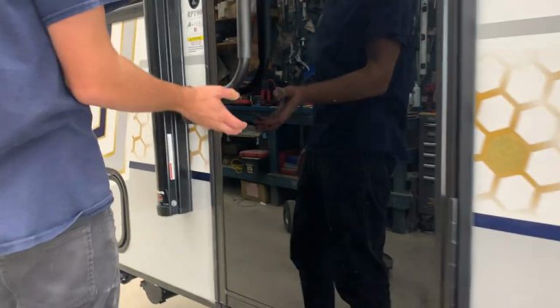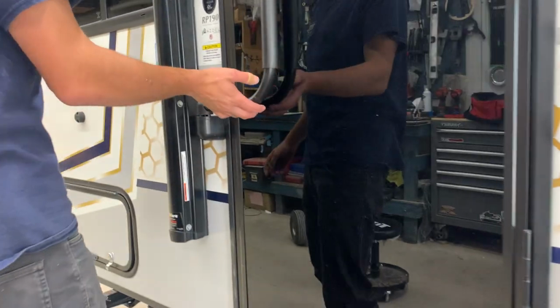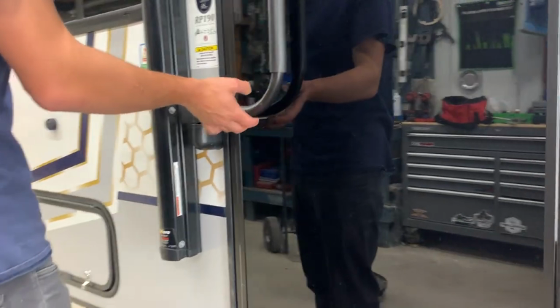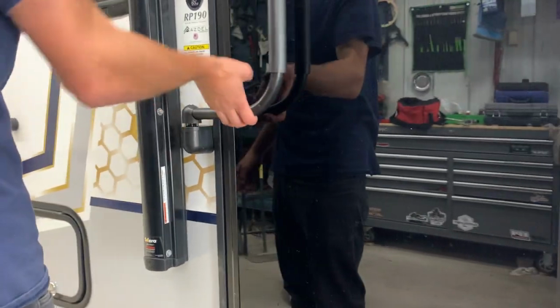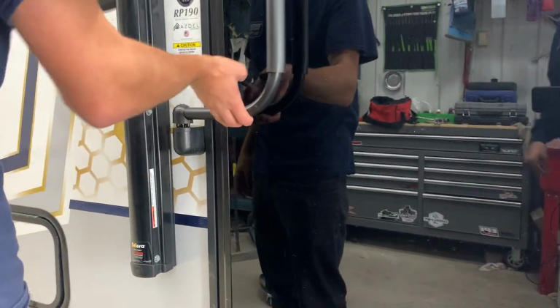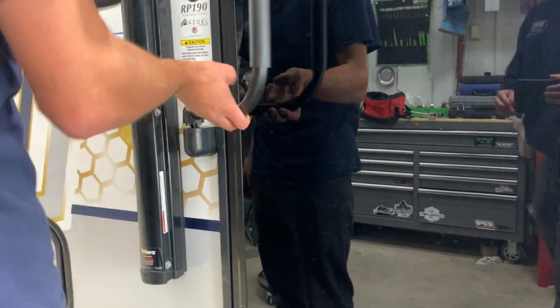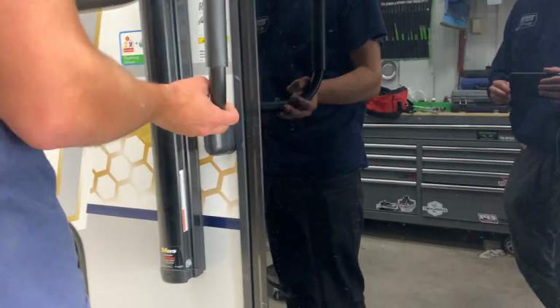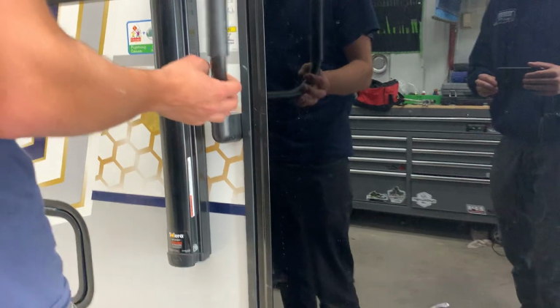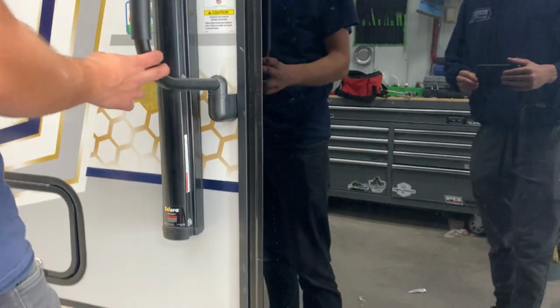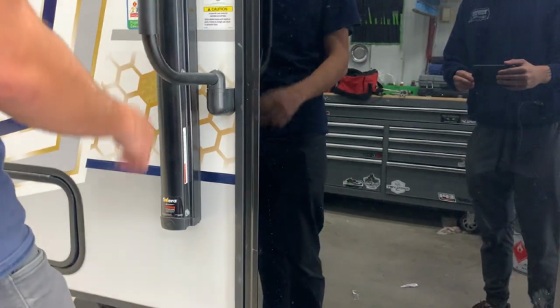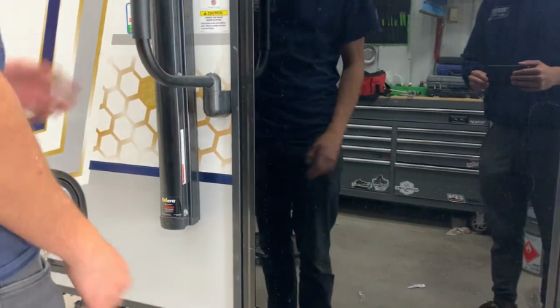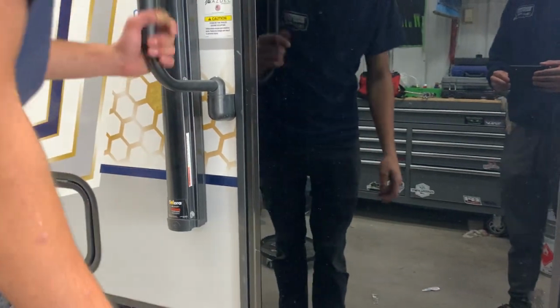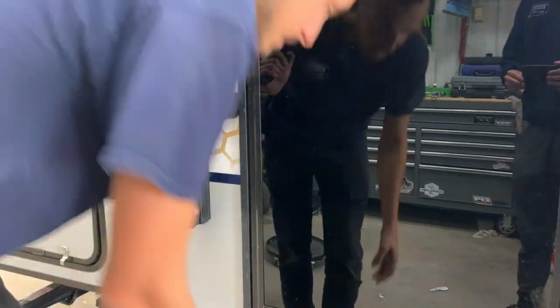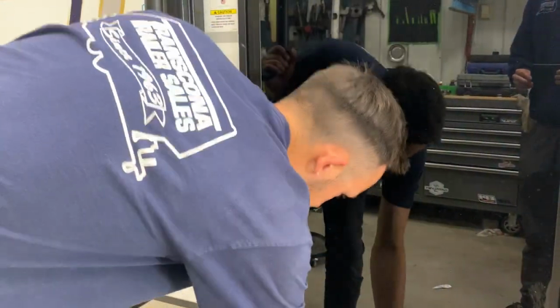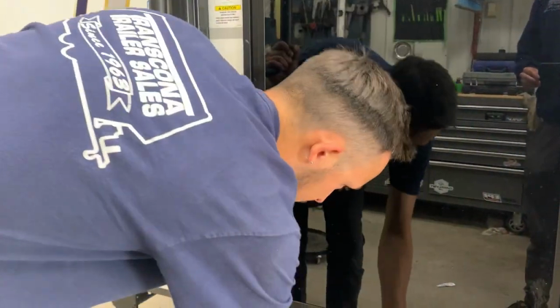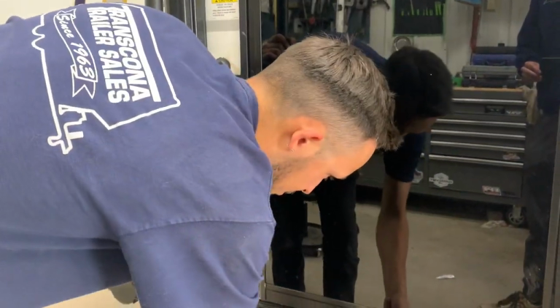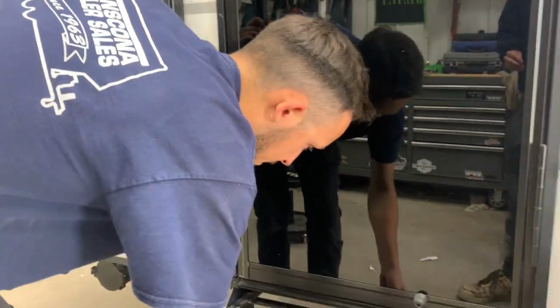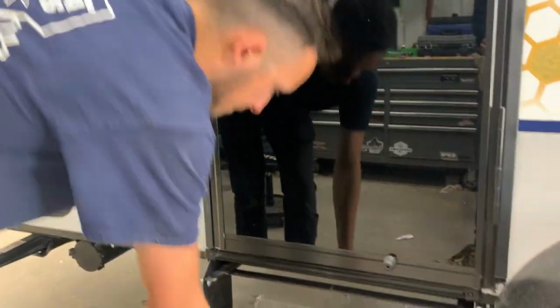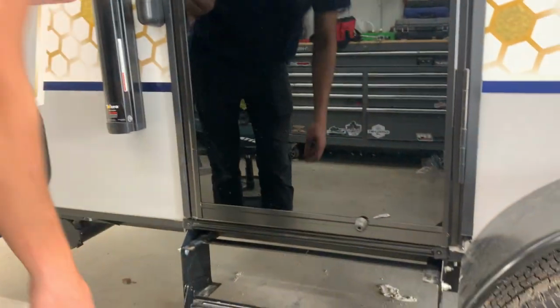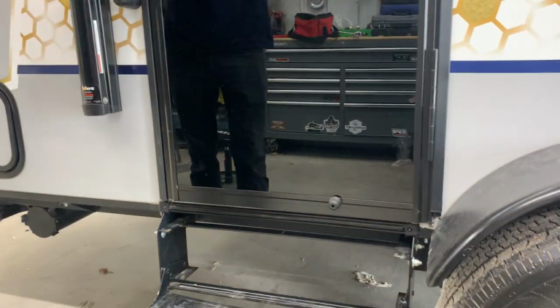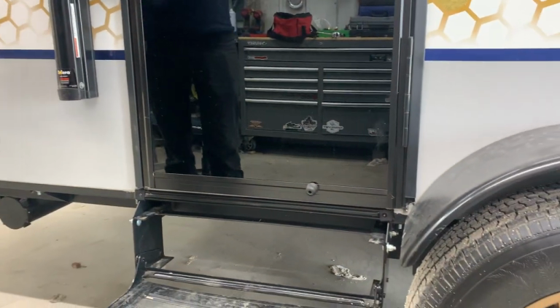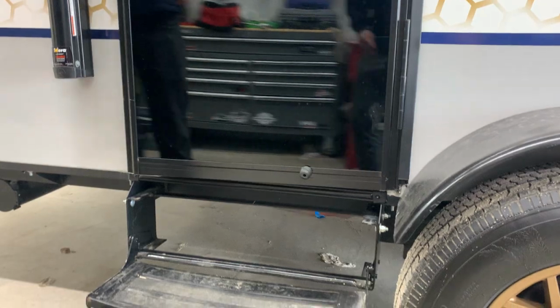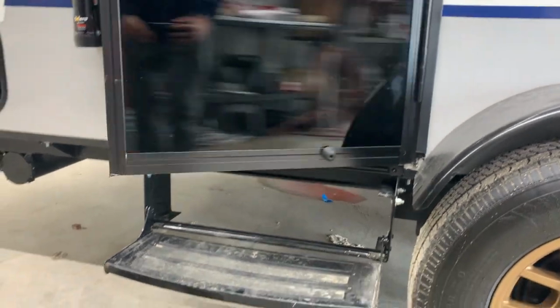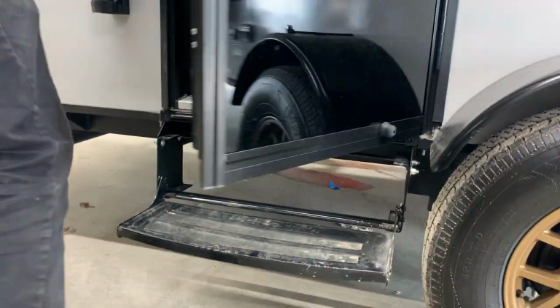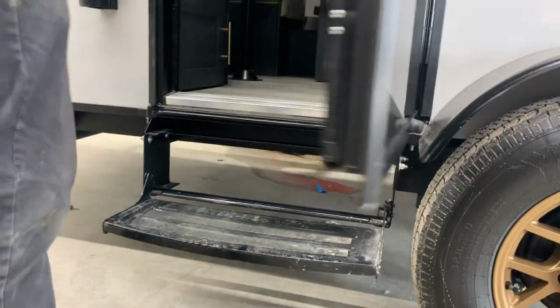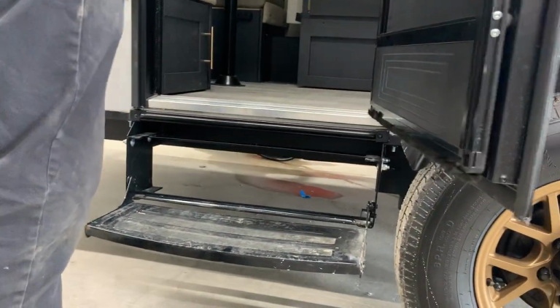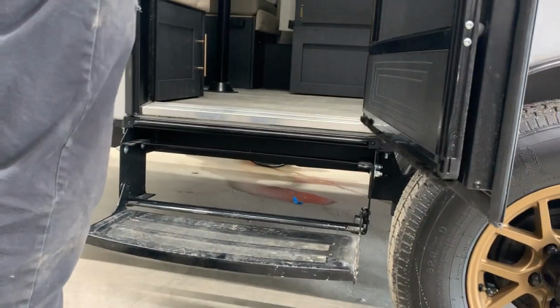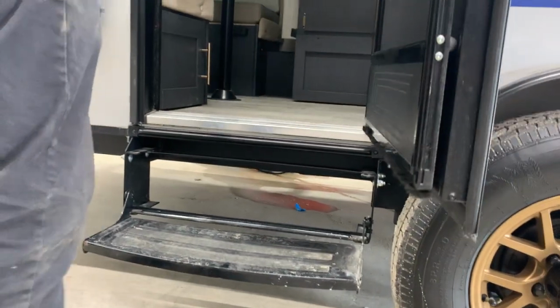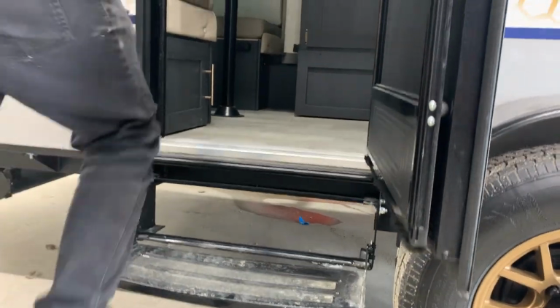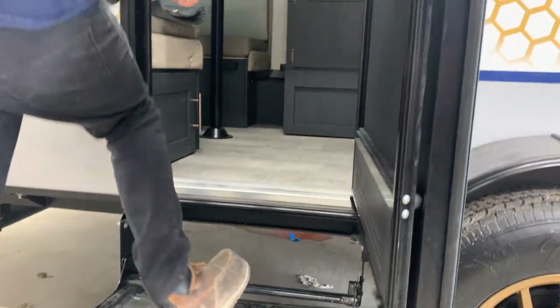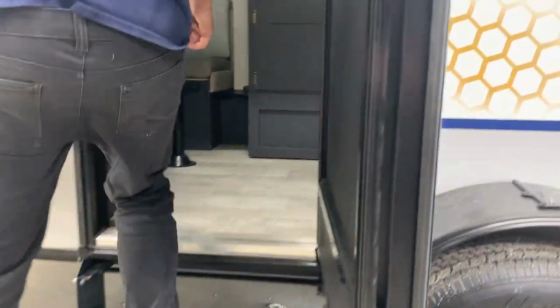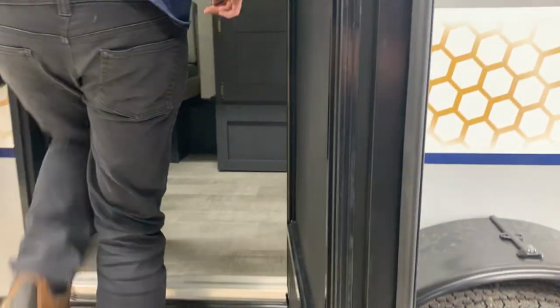To get into the unit, you take that assist handle, push it up to 90 degrees and it'll lock into place. Take your stick and pull it out, then you can open up the door and hop on in.